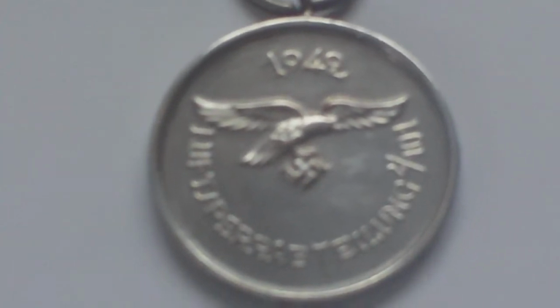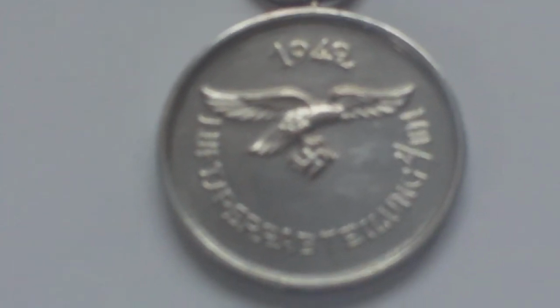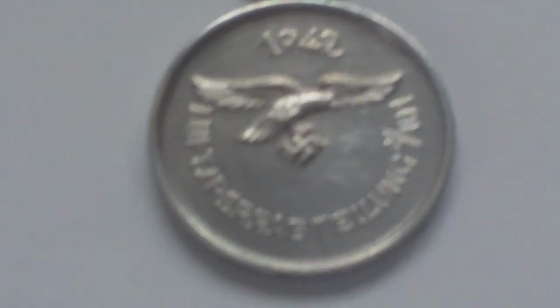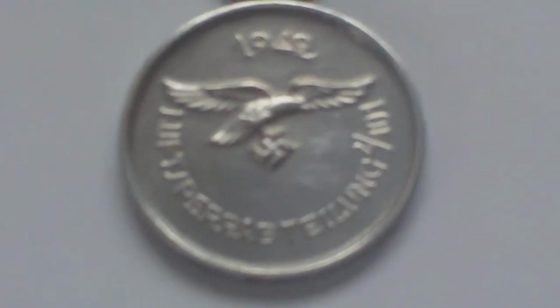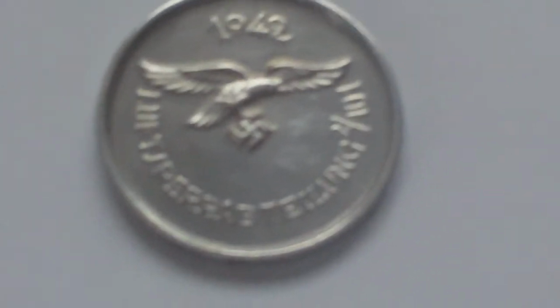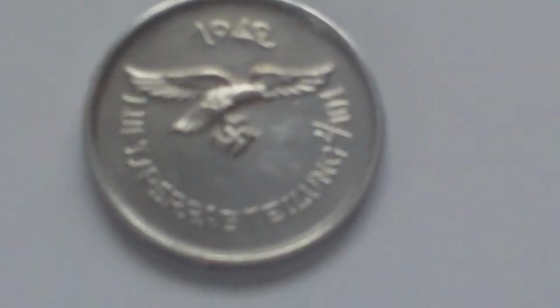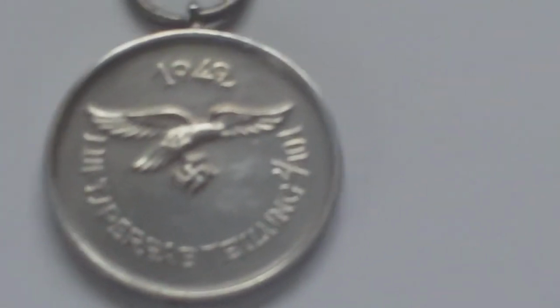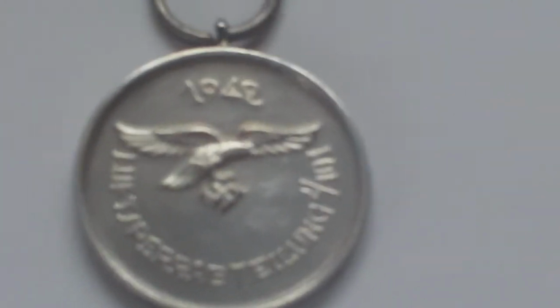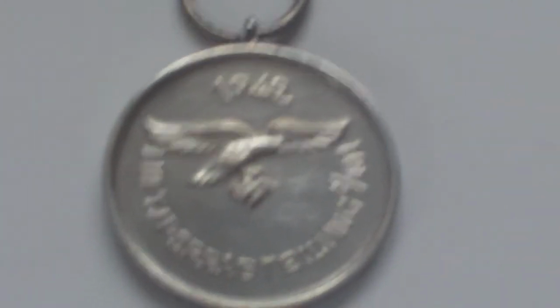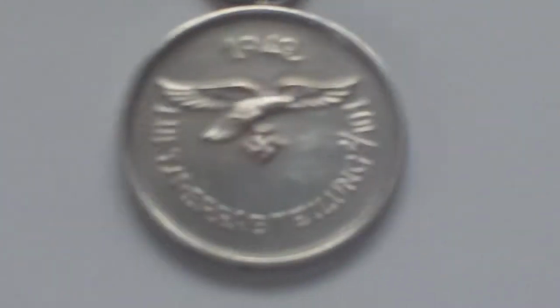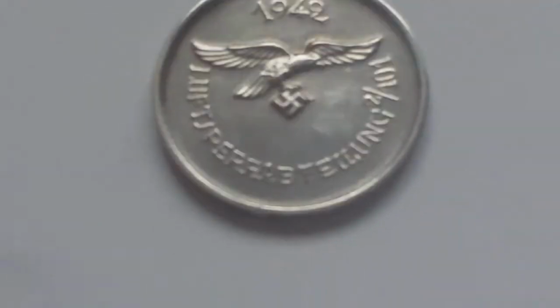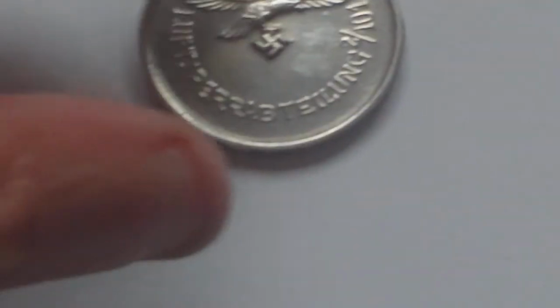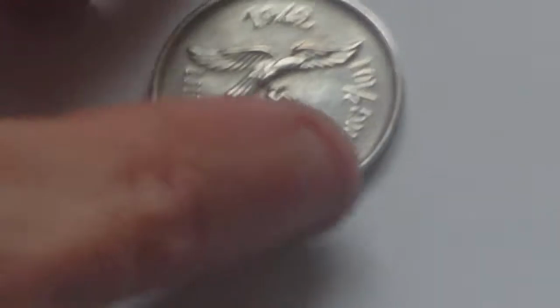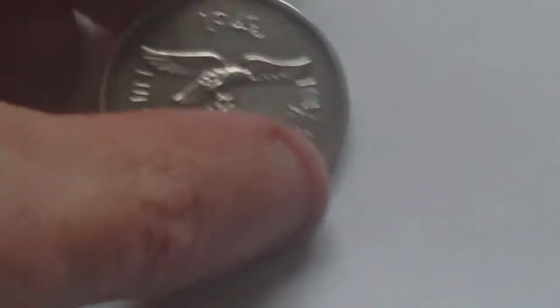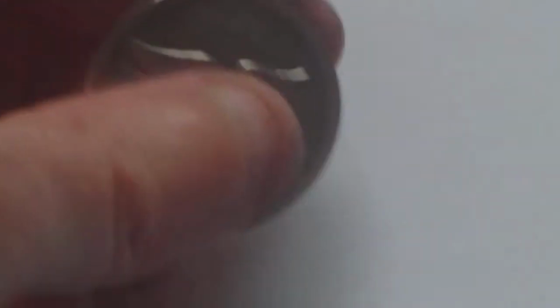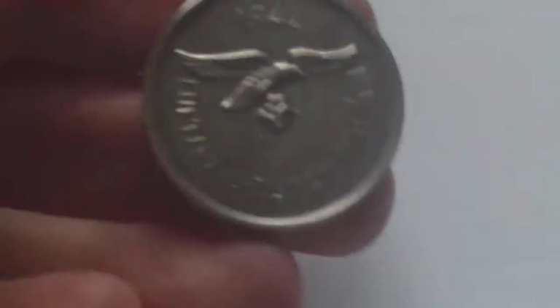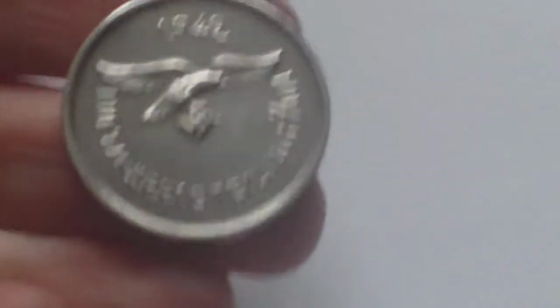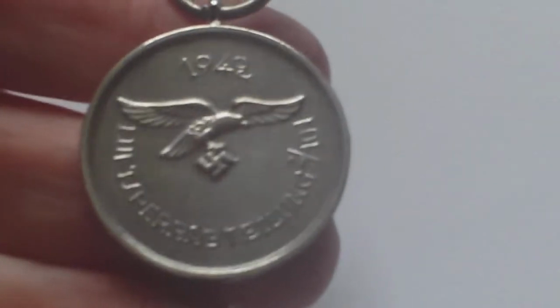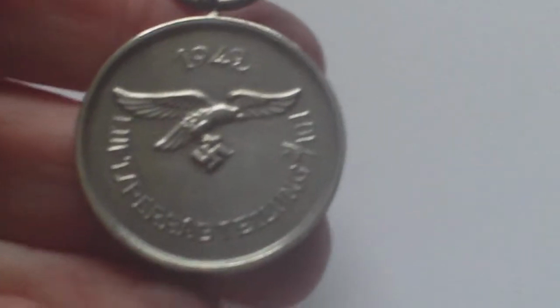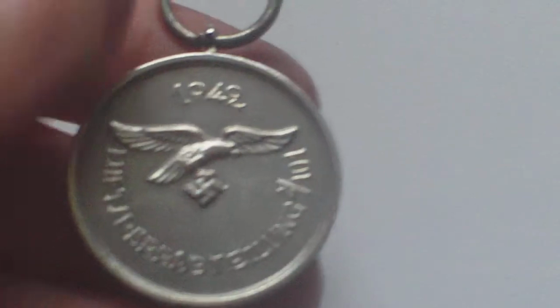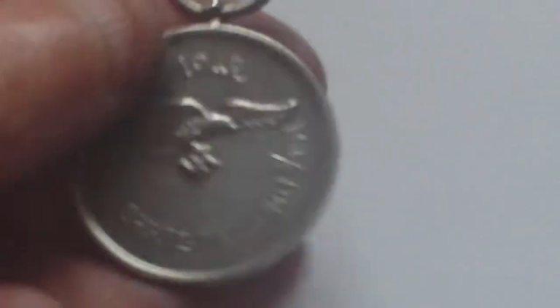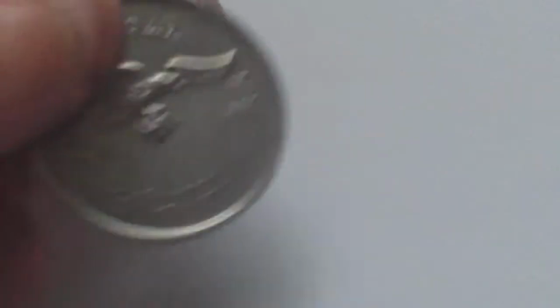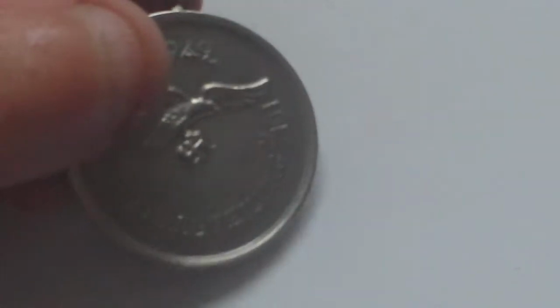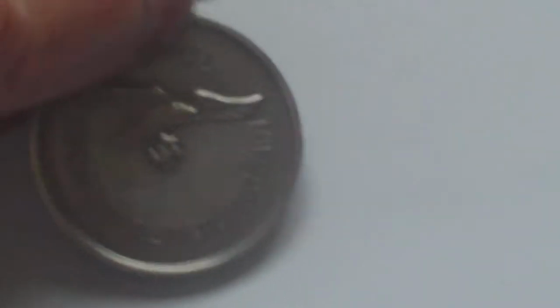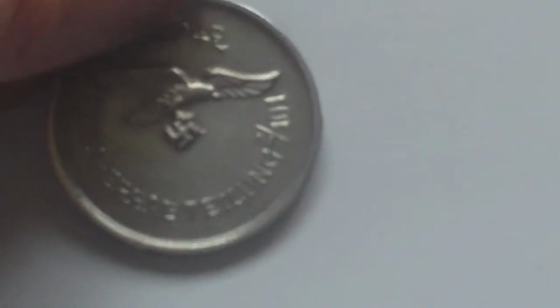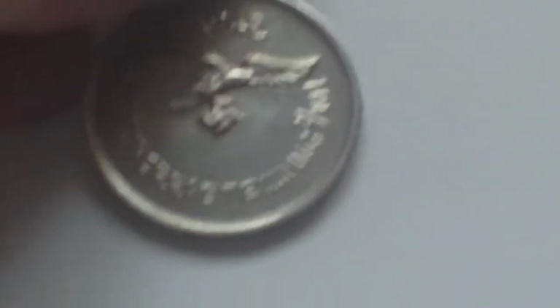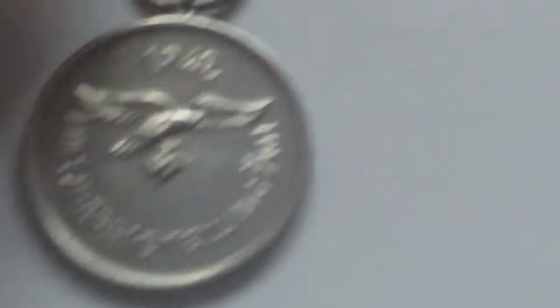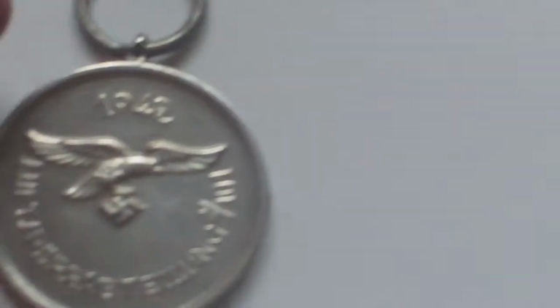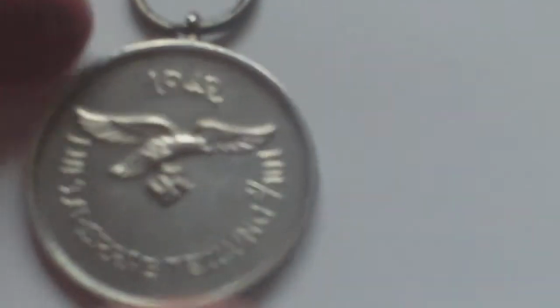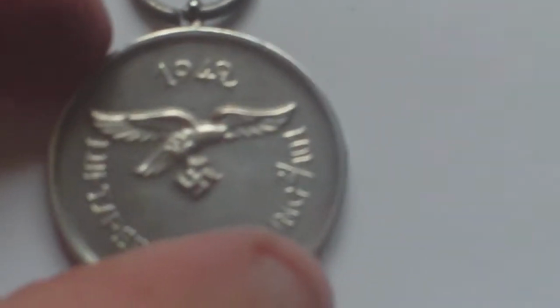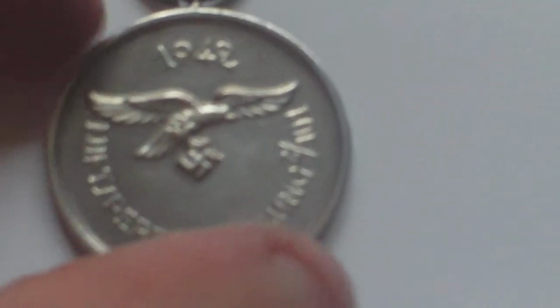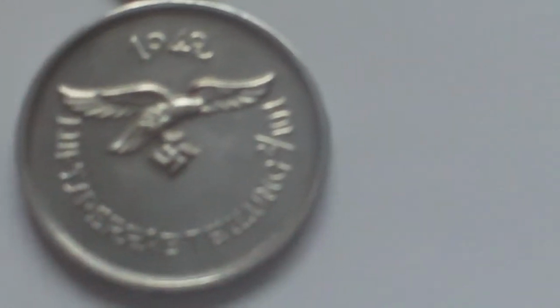This is quite a nice, unusual little medal. It's not a very big medal. It's unofficial, an inter-unit medal, World War II, 1942.